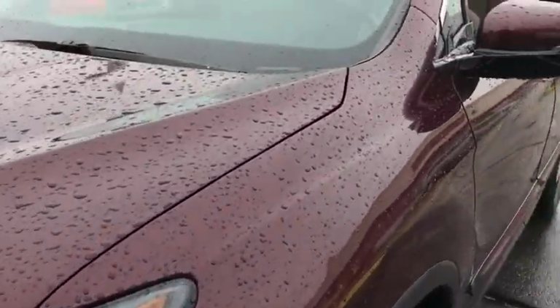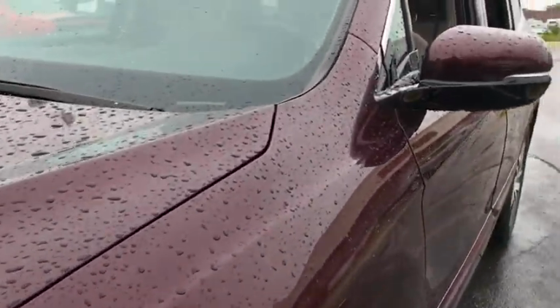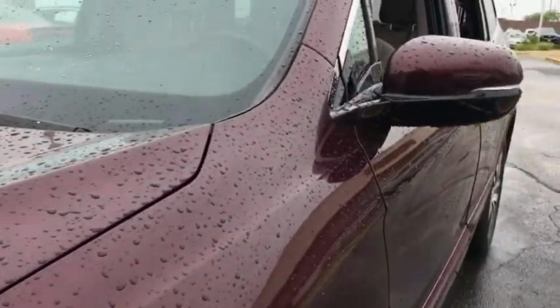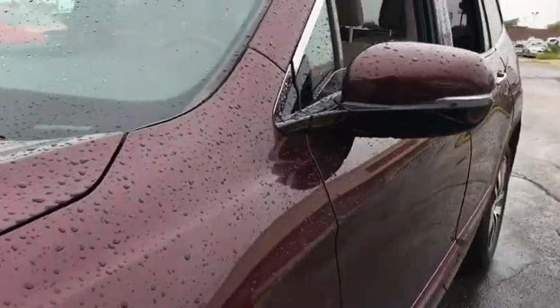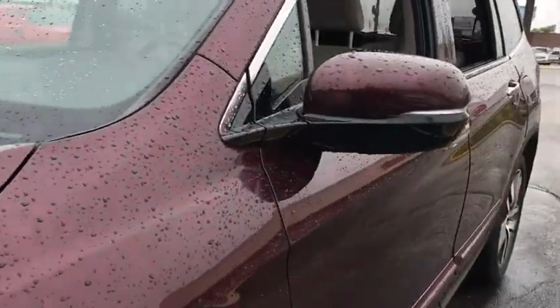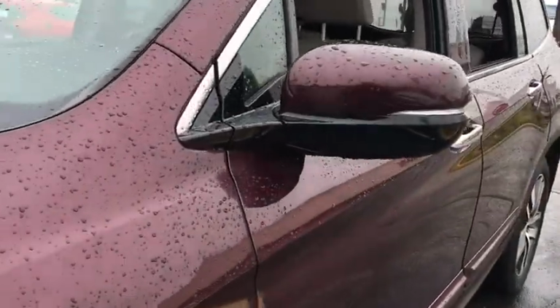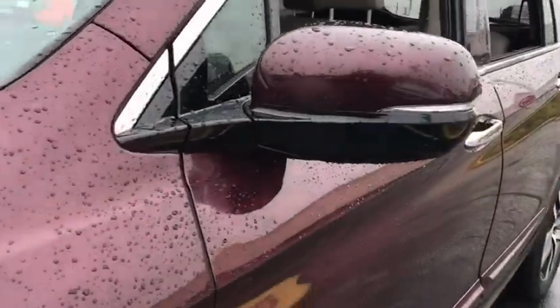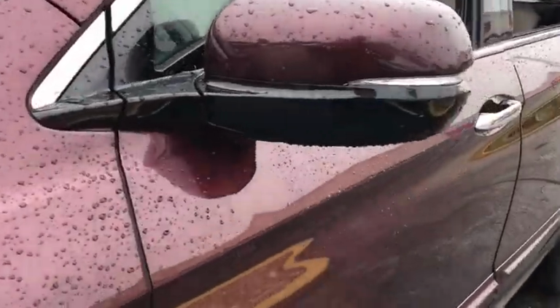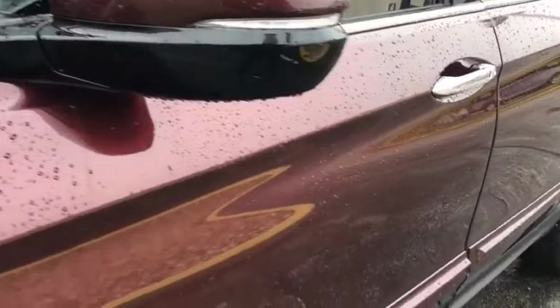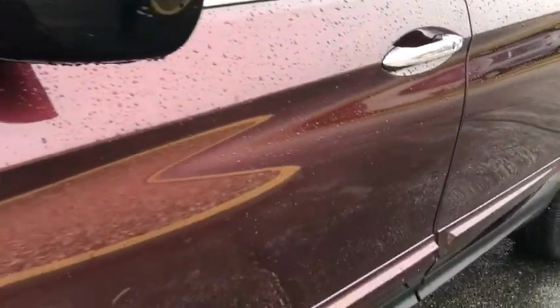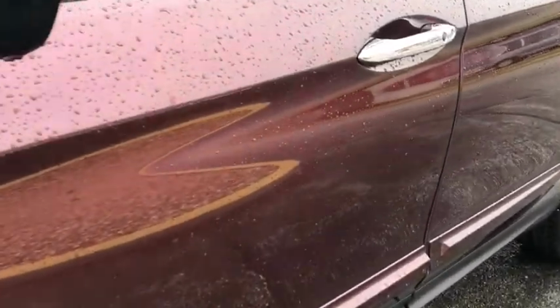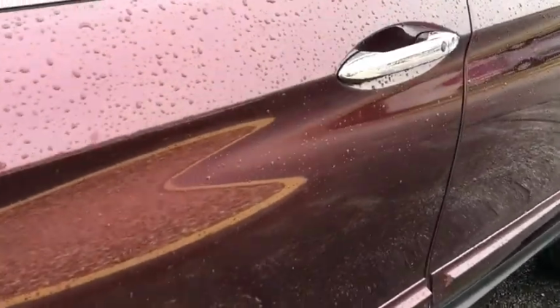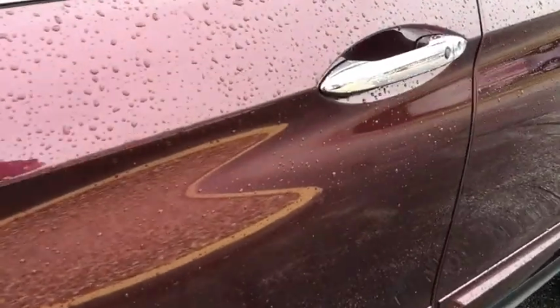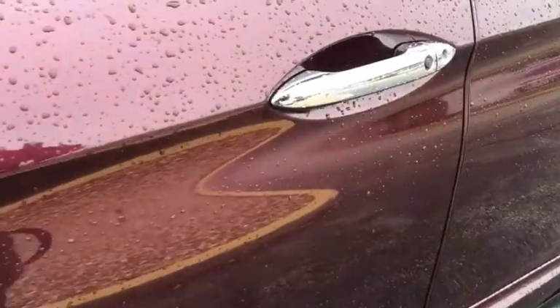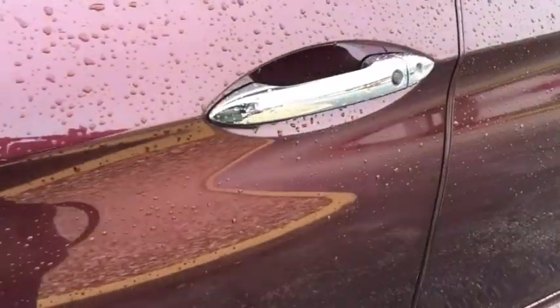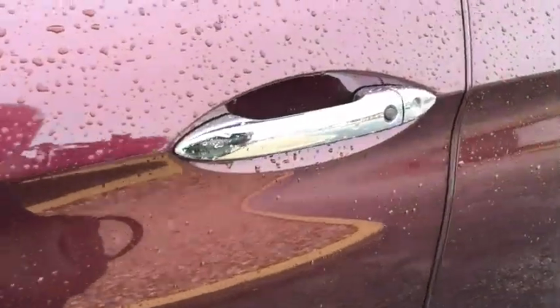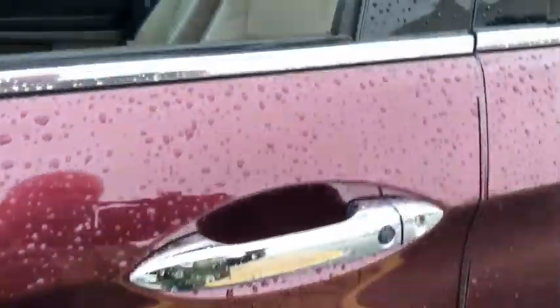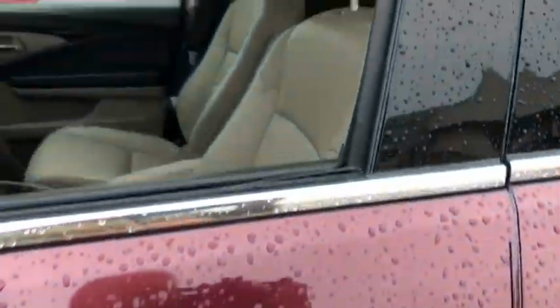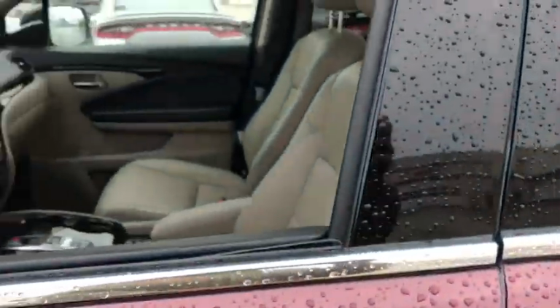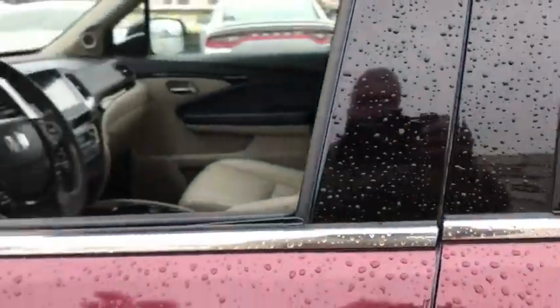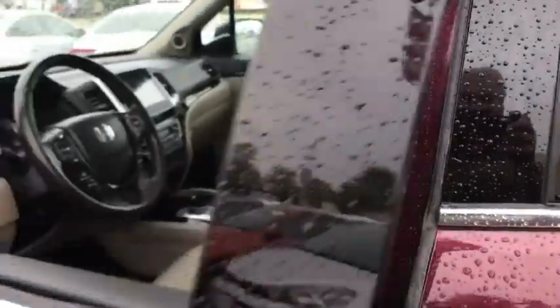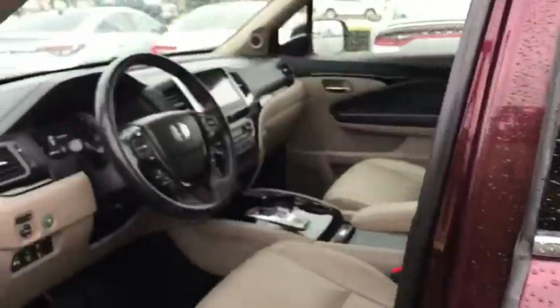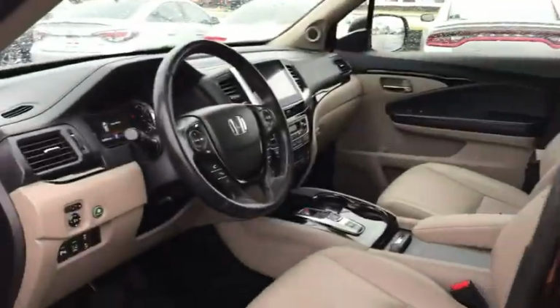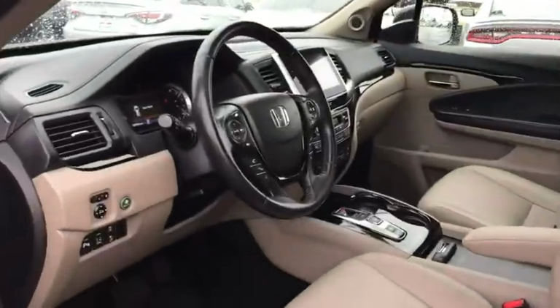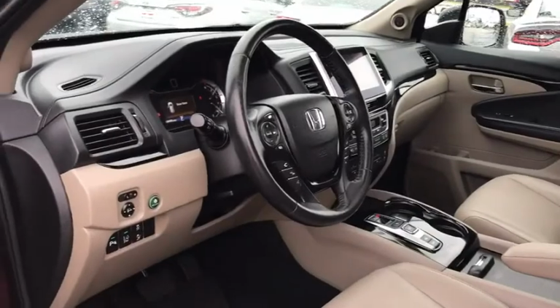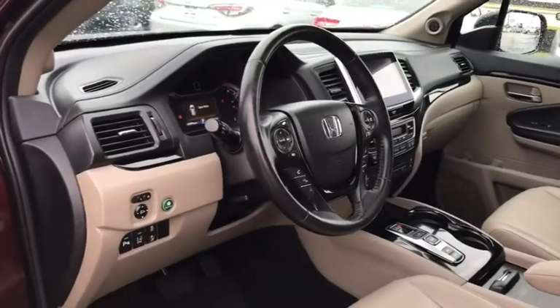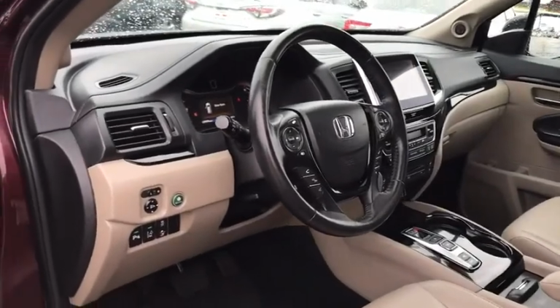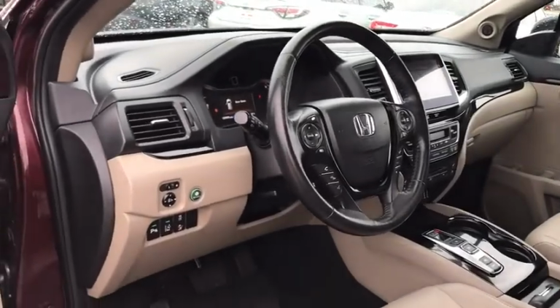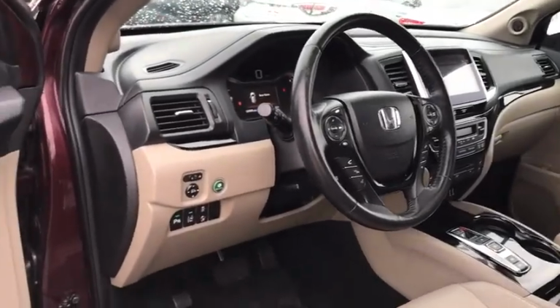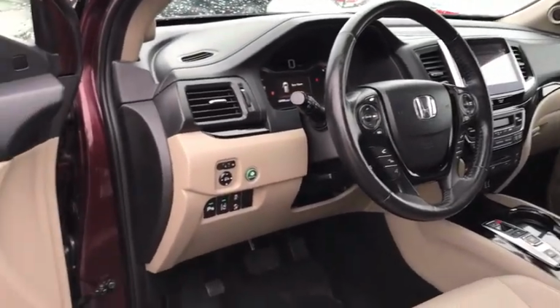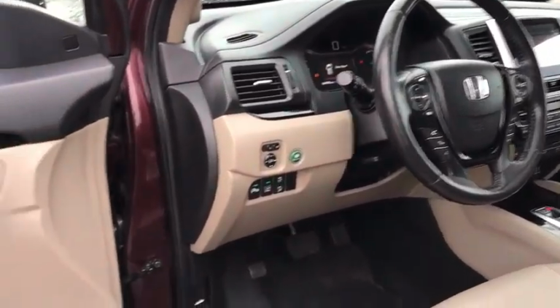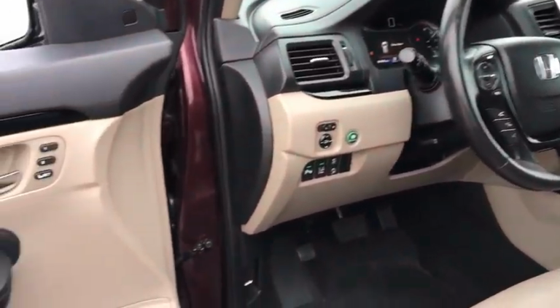Navigation system, power liftgate, power passenger seat, traction control, dual airbags, alloy wheels, power steering, four-wheel disc brakes, rear window defroster.